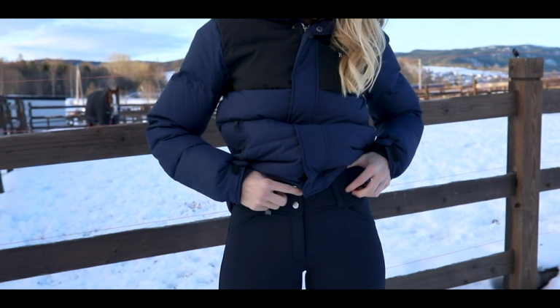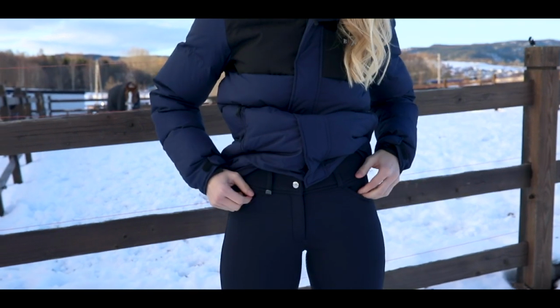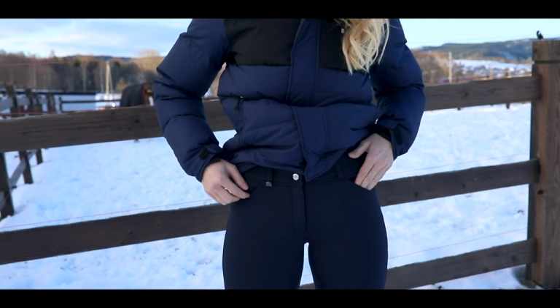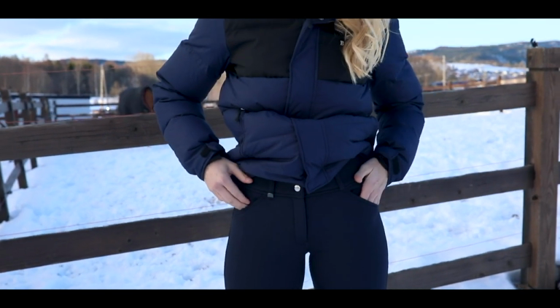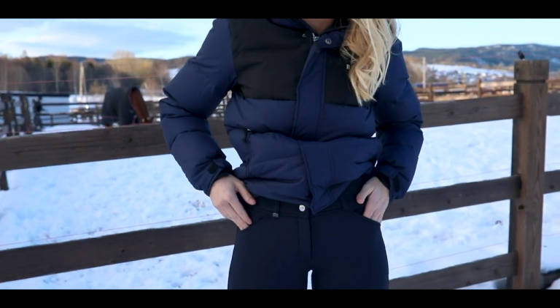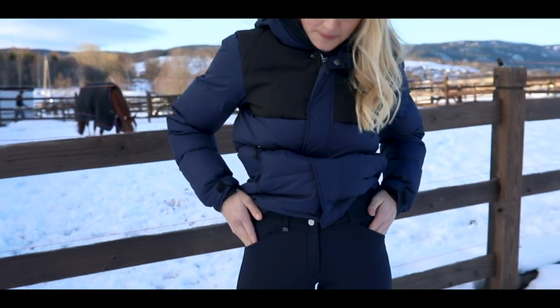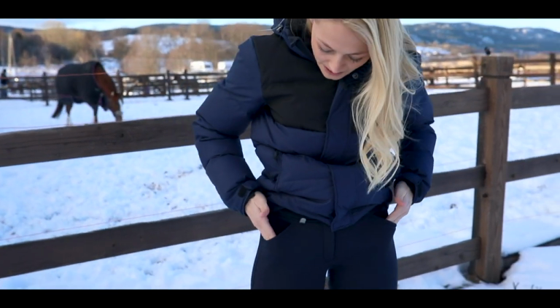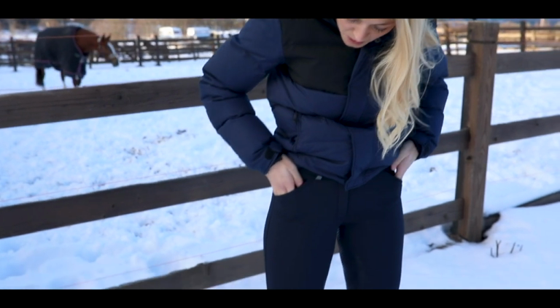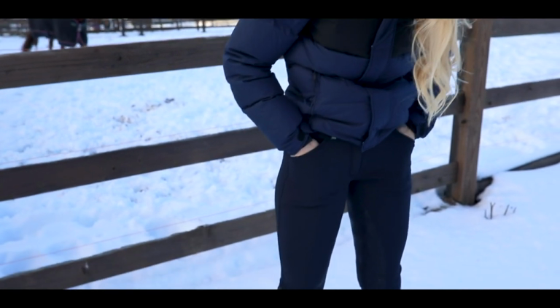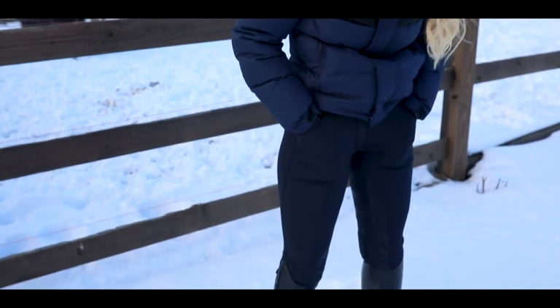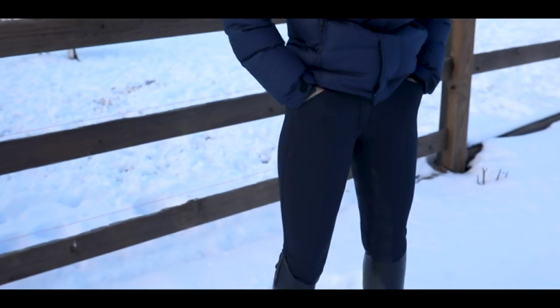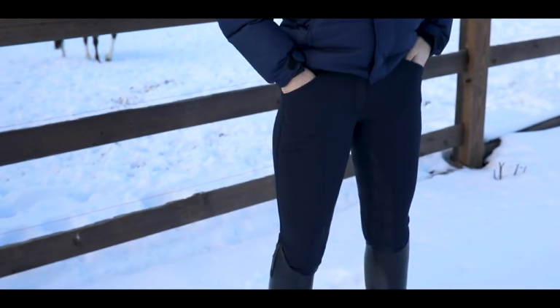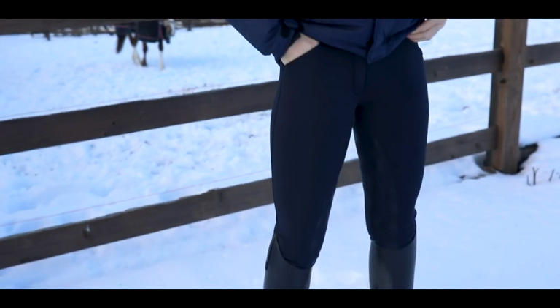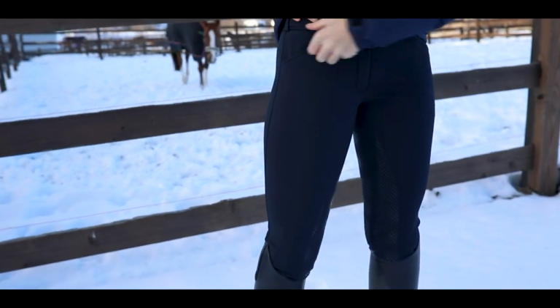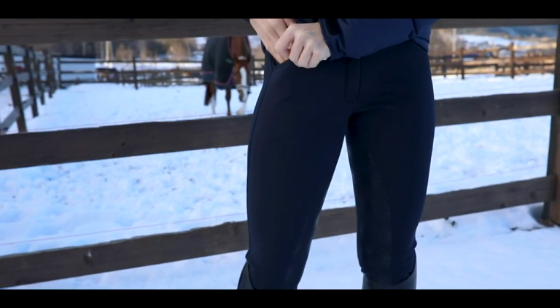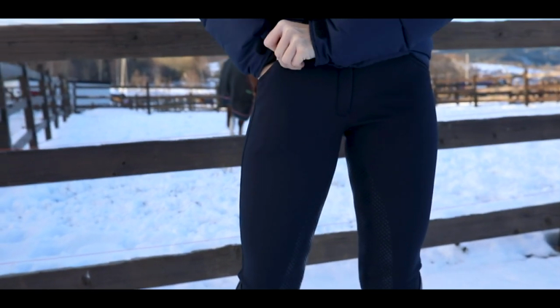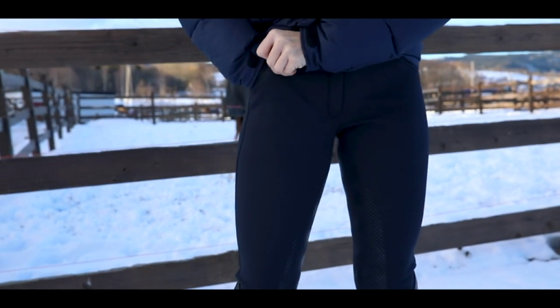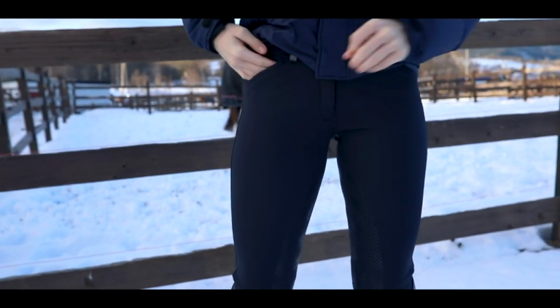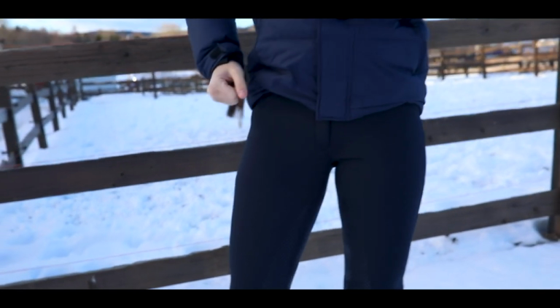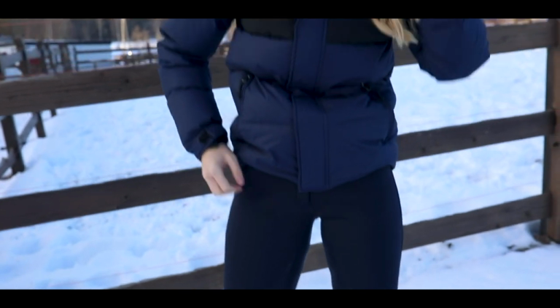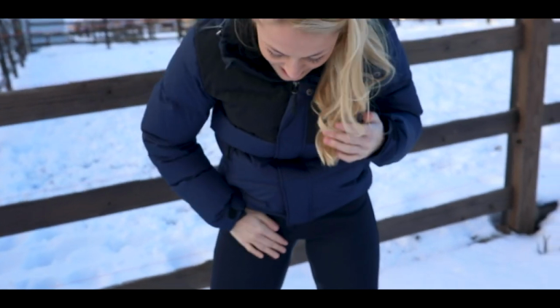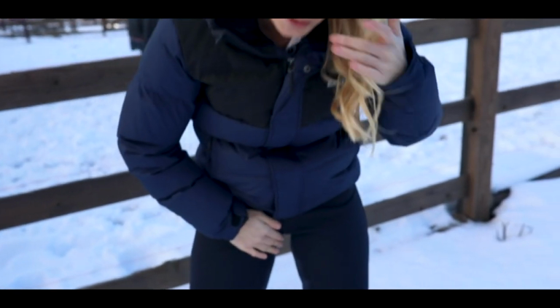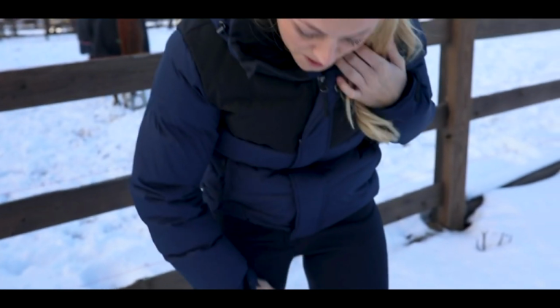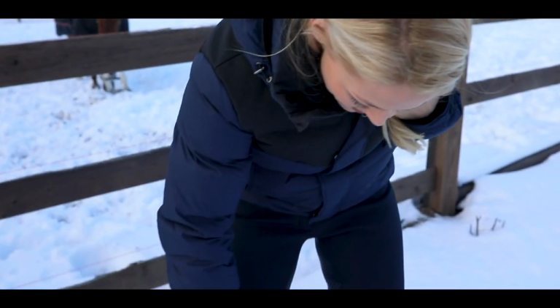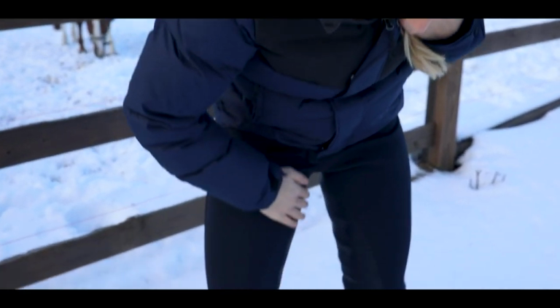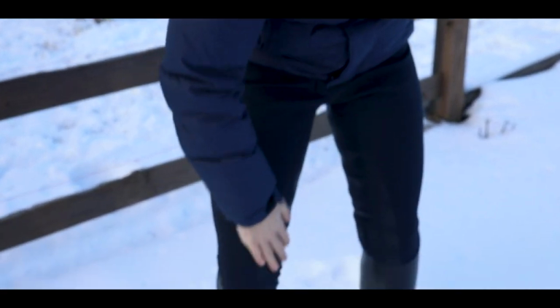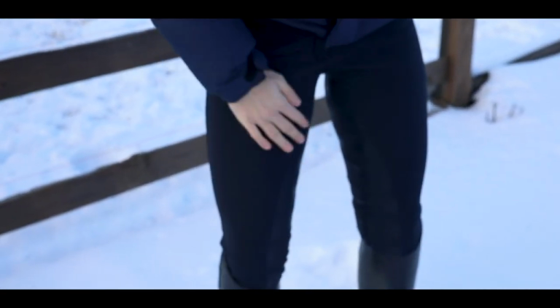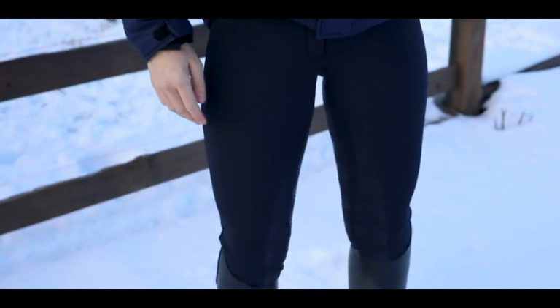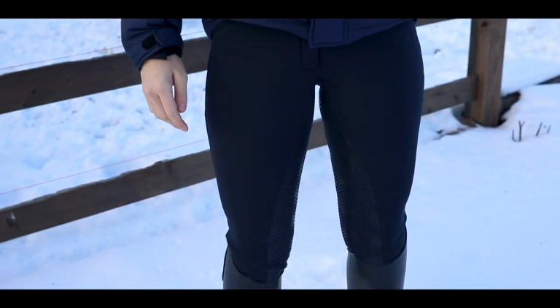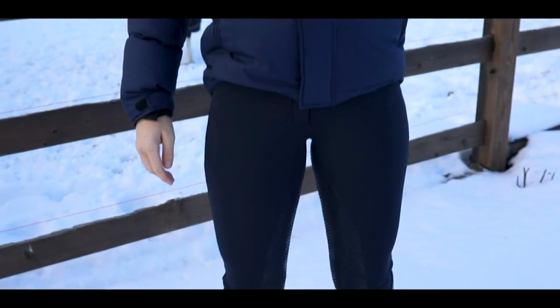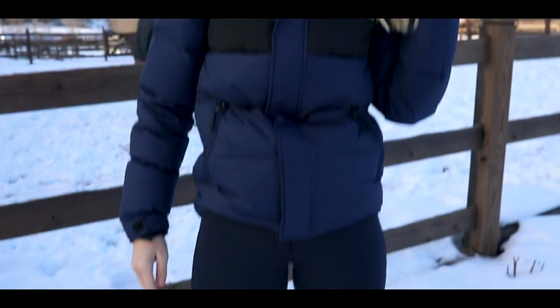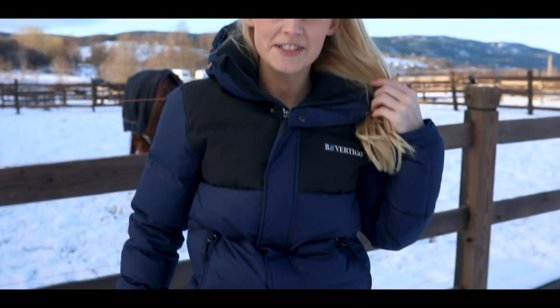They also have this fleece lining and two big pockets with room for your phone. It's super grip so you can move around on your horse.